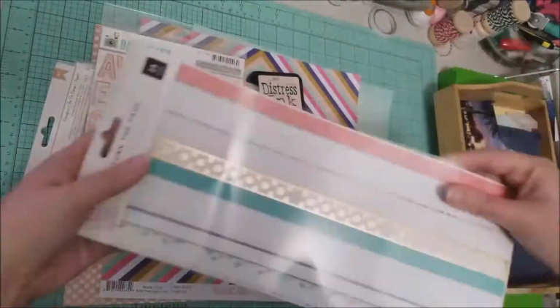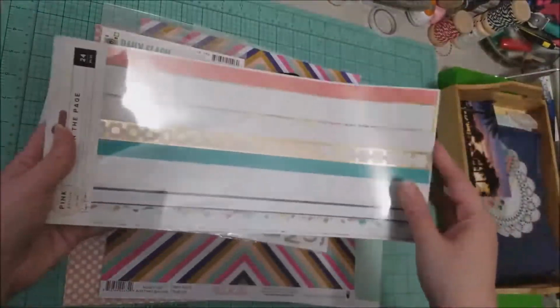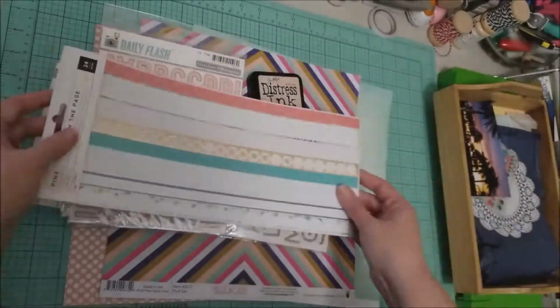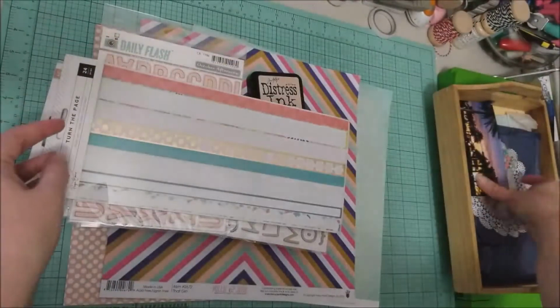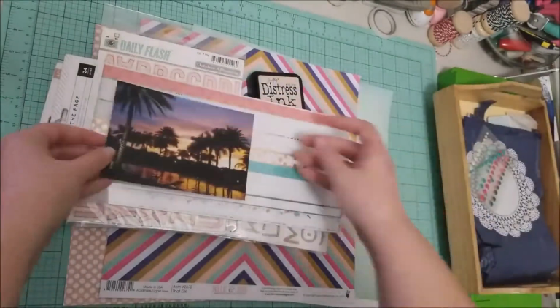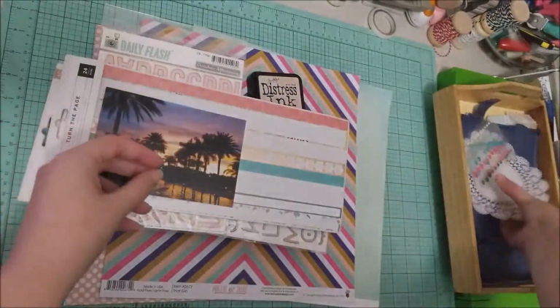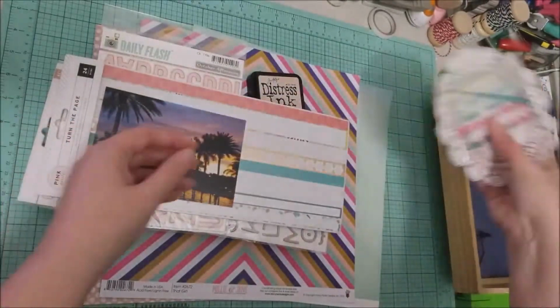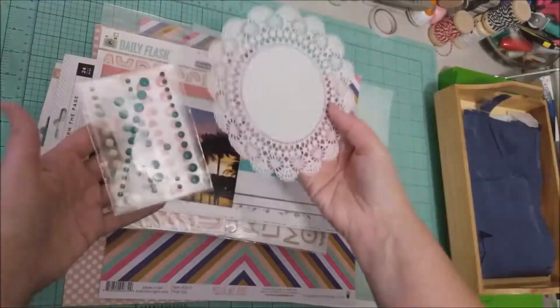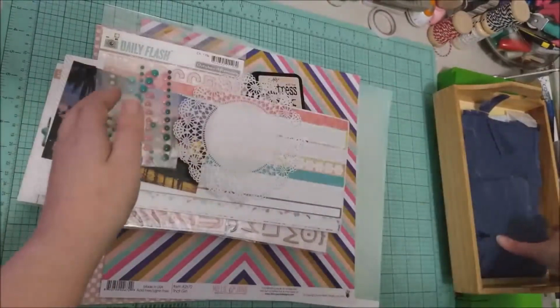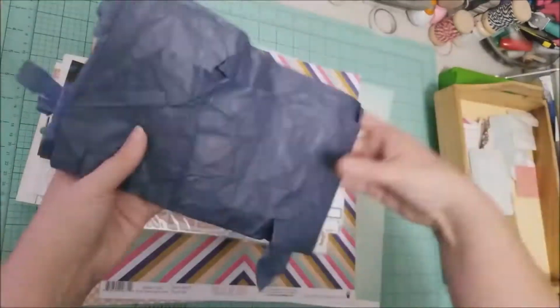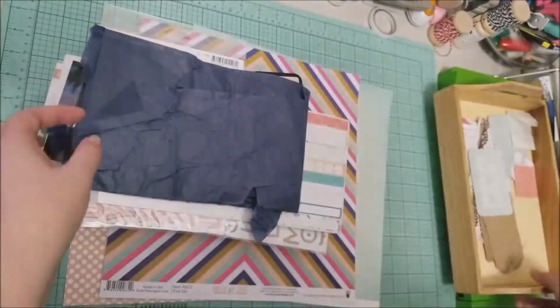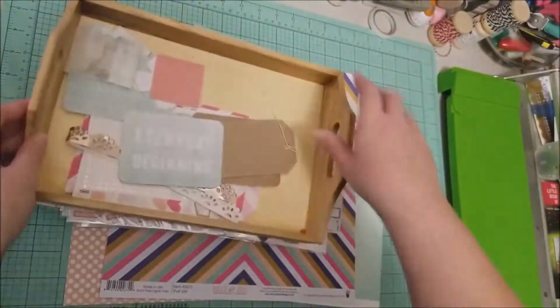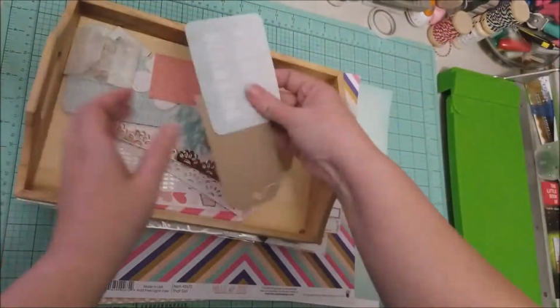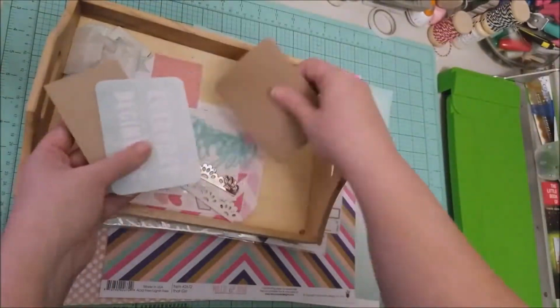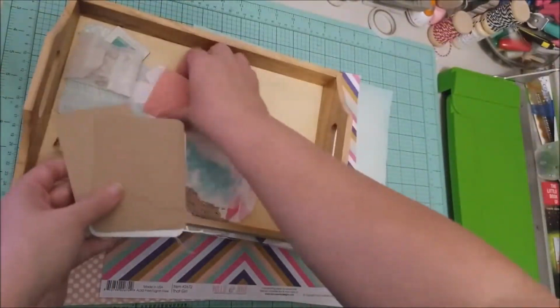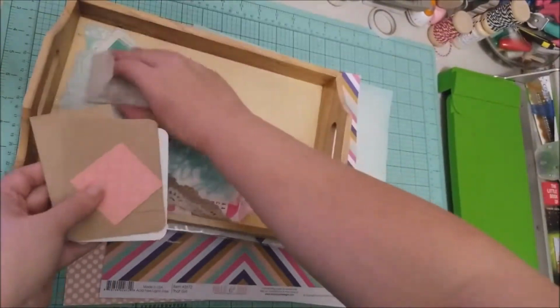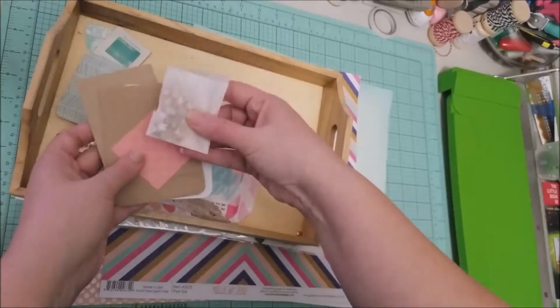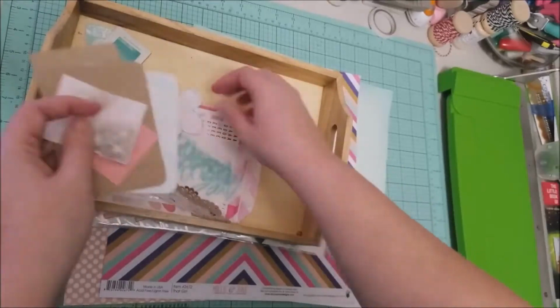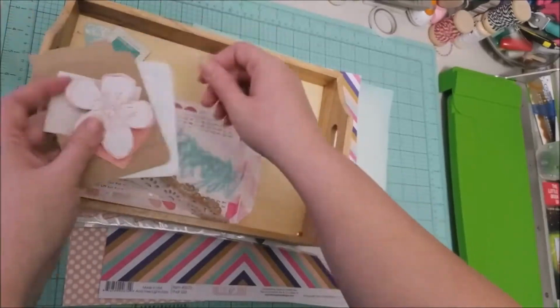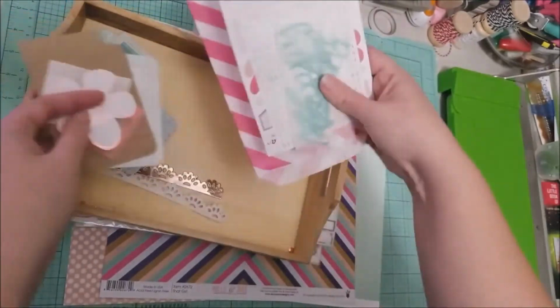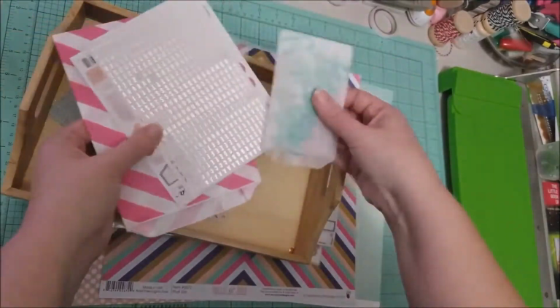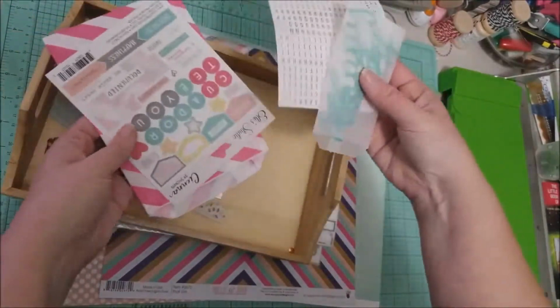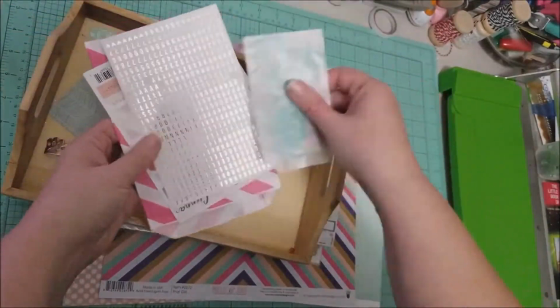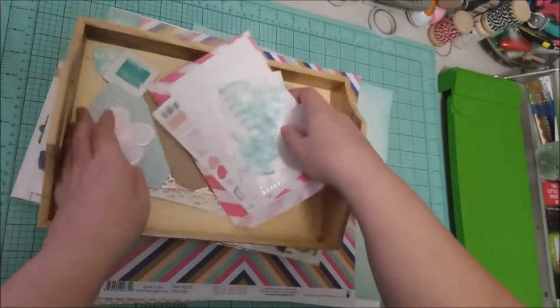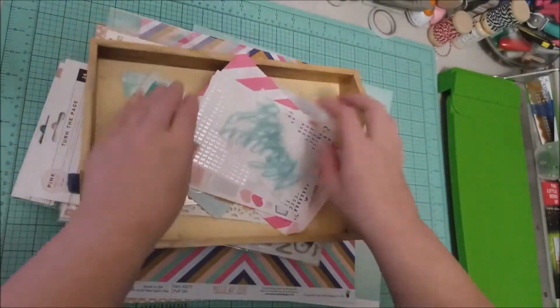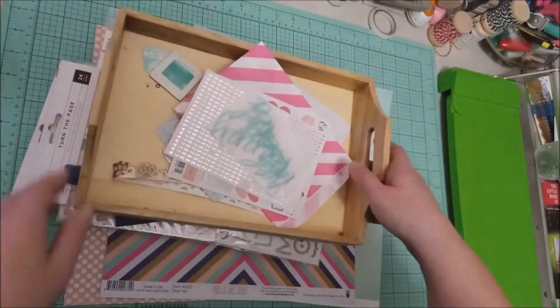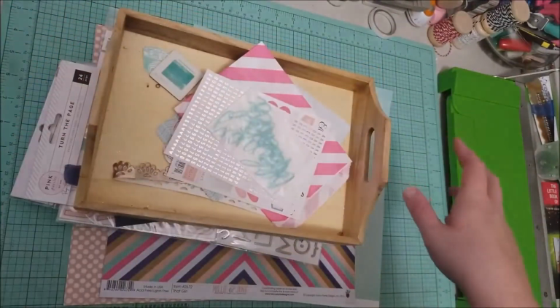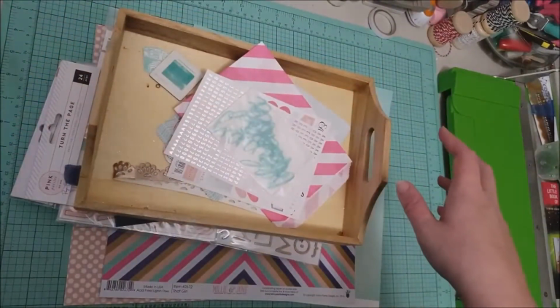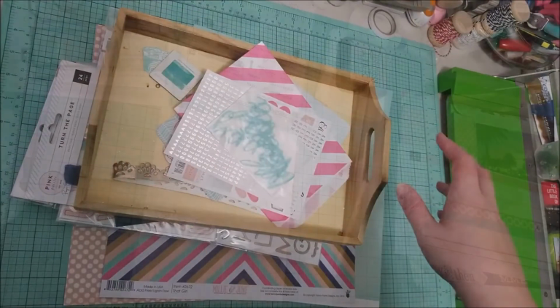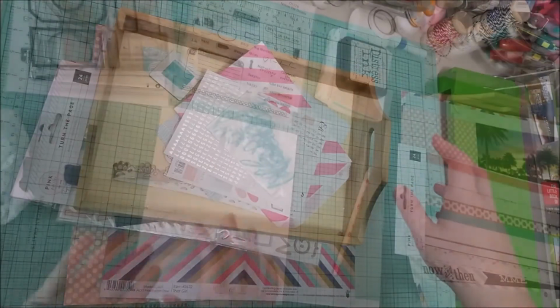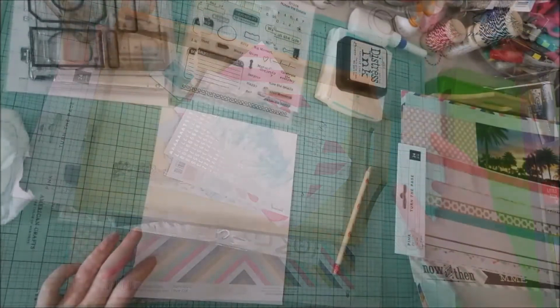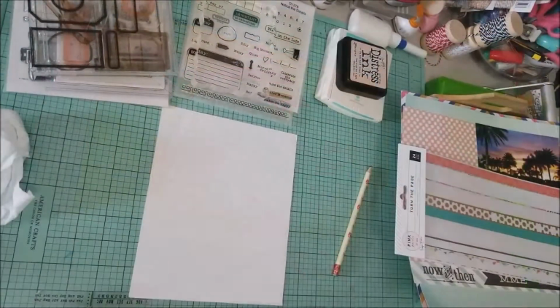As I go through I will also tell you what I am using from my secret not-secret kit, since I am still working through that and all of these layouts are using bits and pieces from that kit.